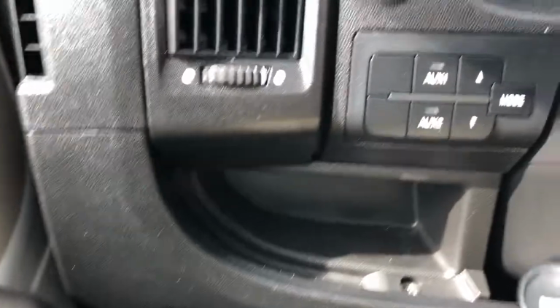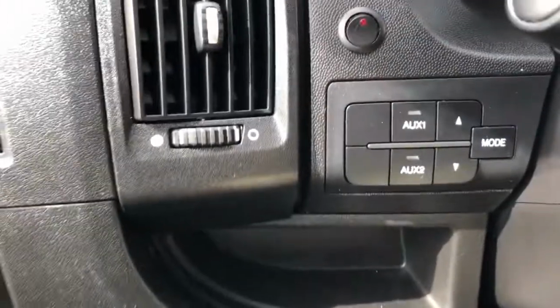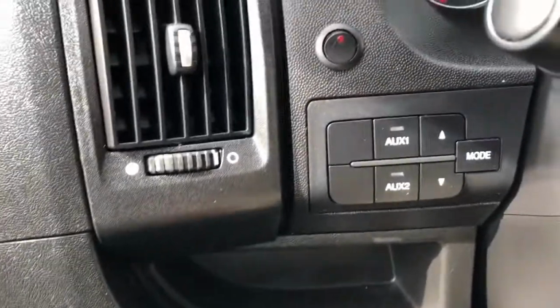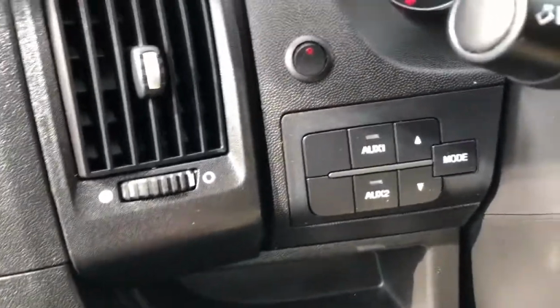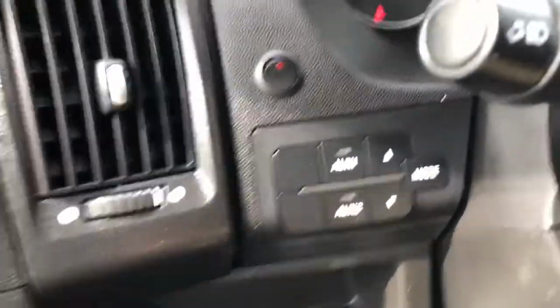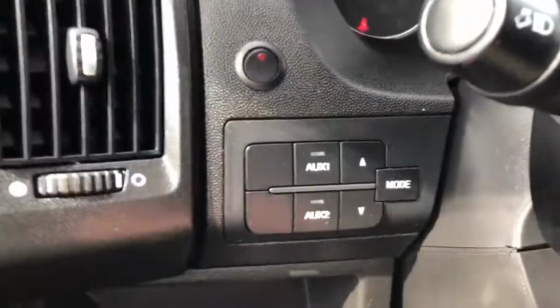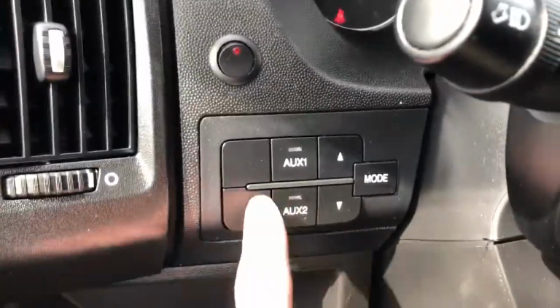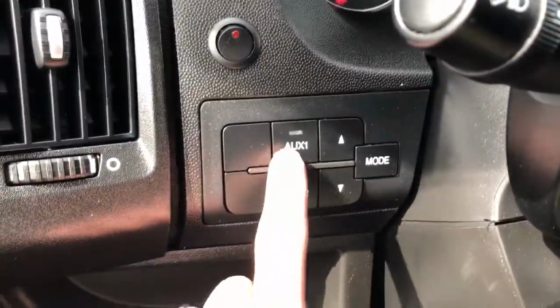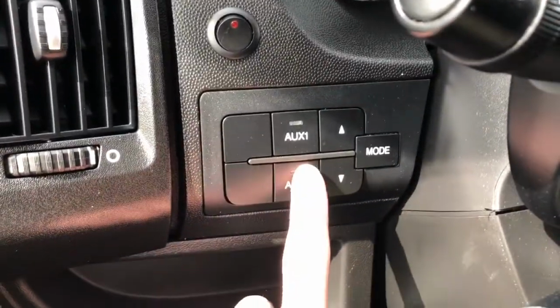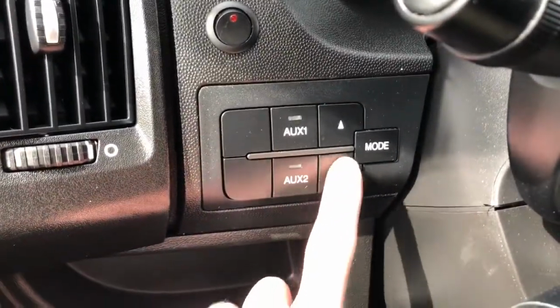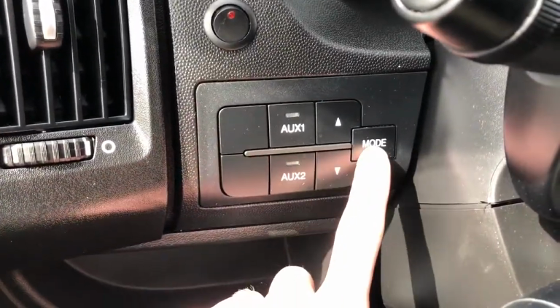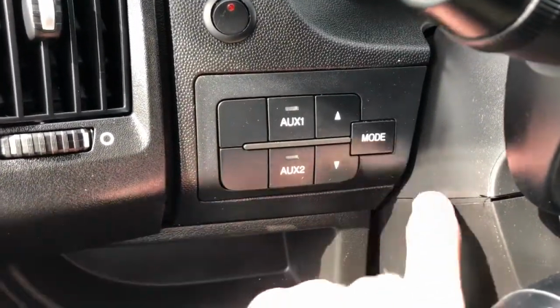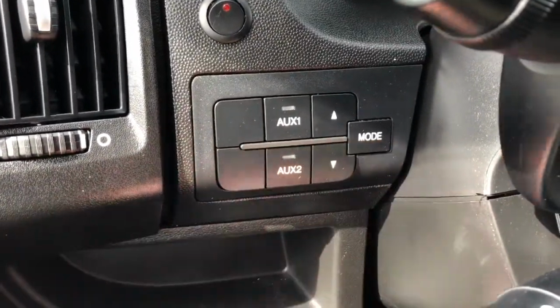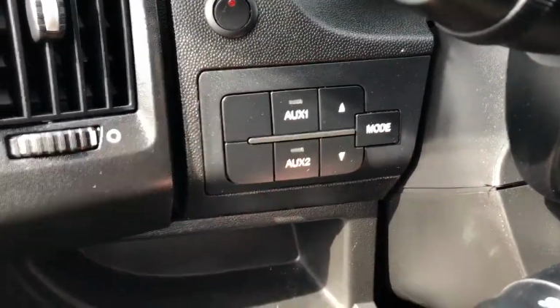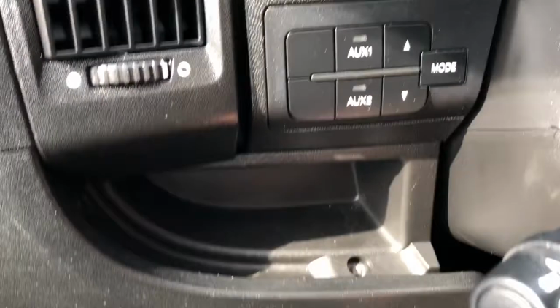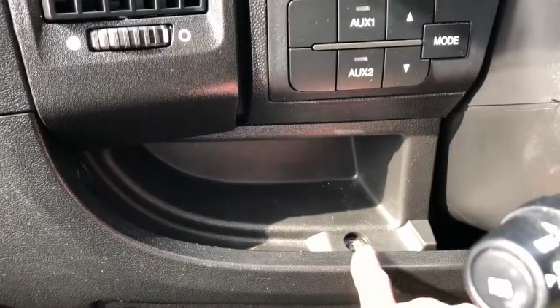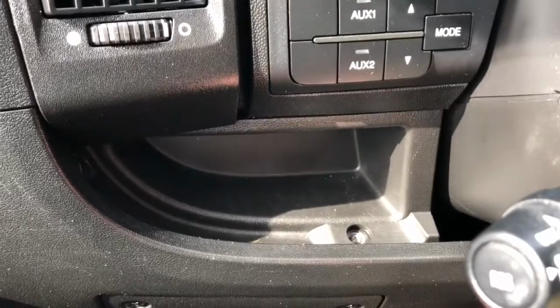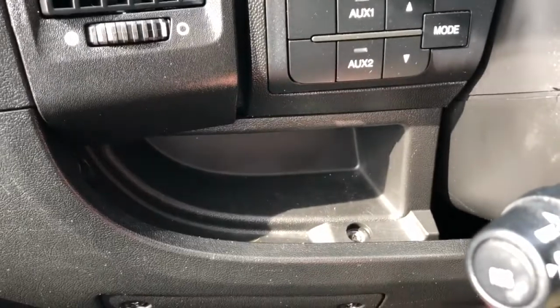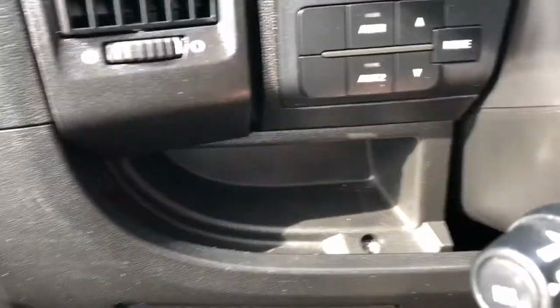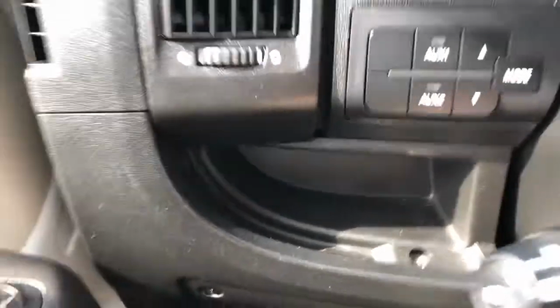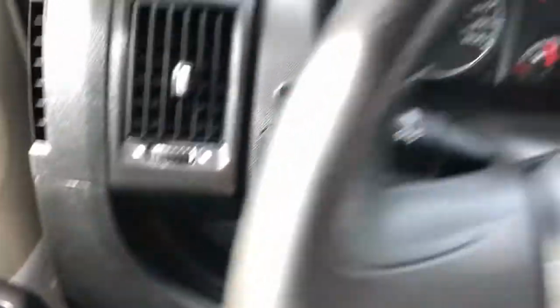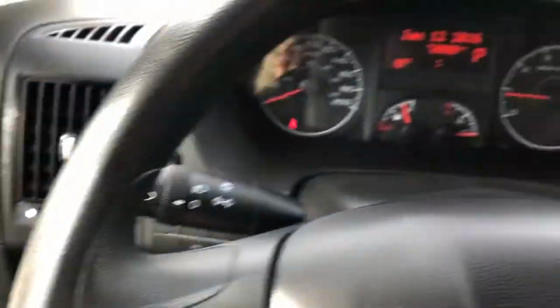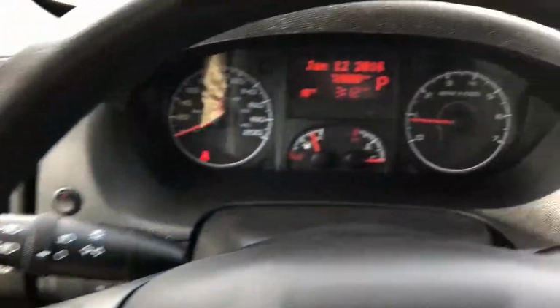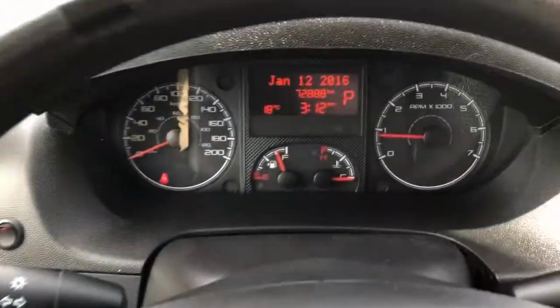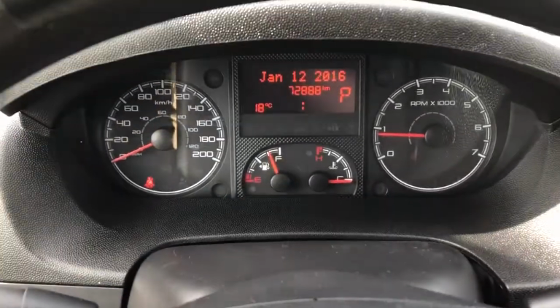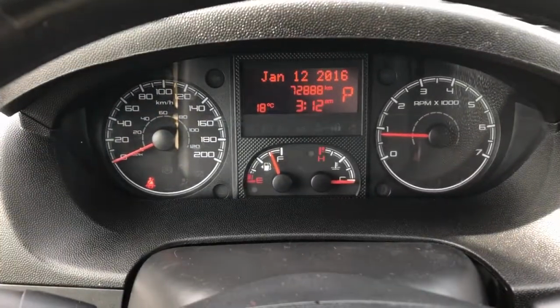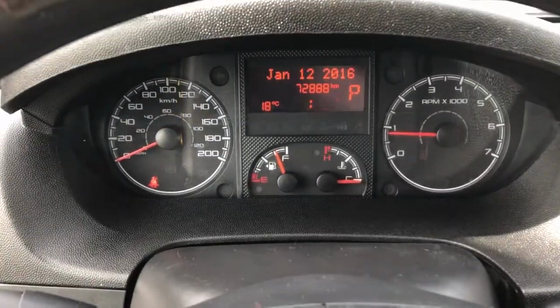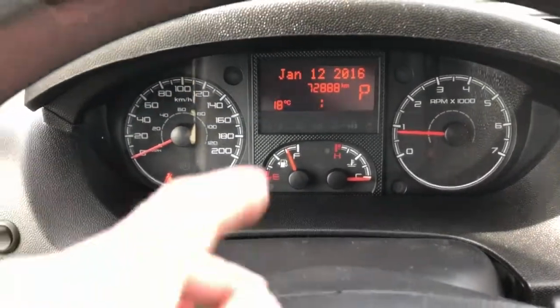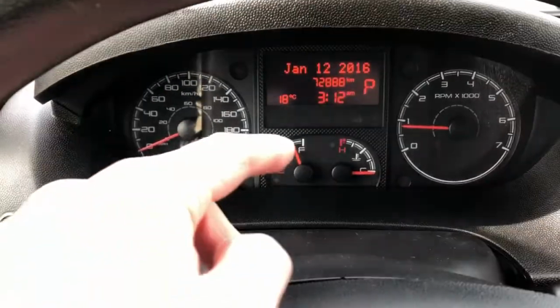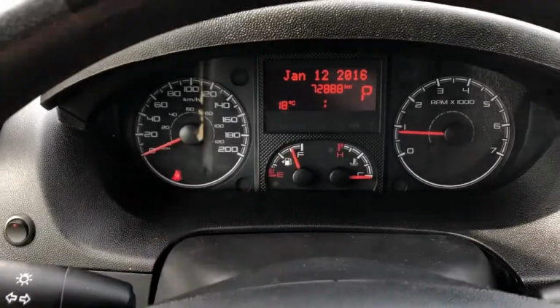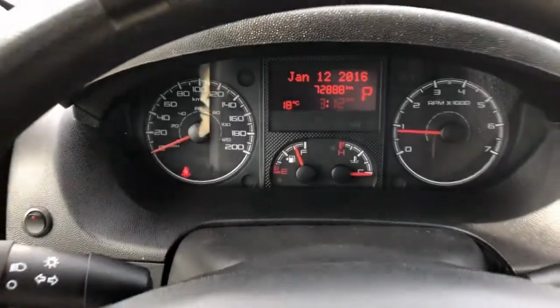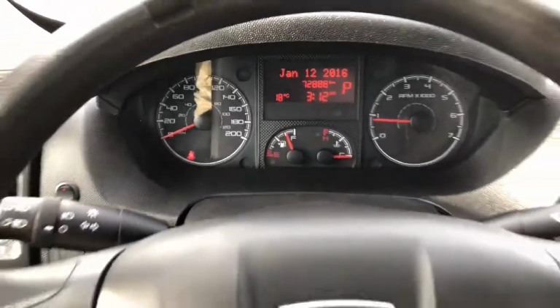Just off to the left of the steering wheel we have our auxiliary as well as our drive mode. Storage underneath, and then our gauge cluster — you can see 72,888 kilometers.